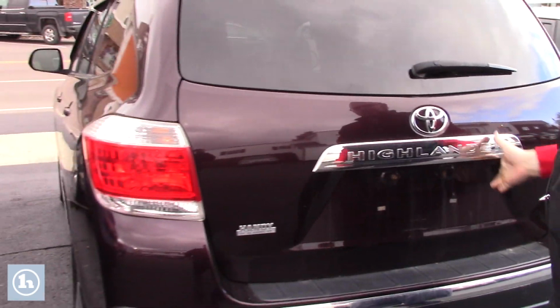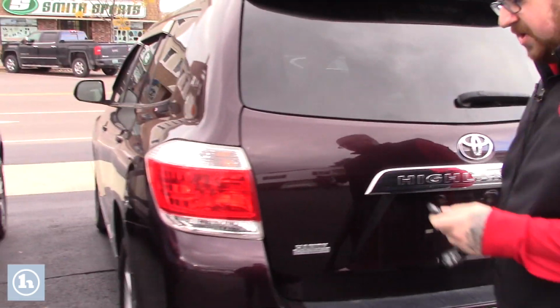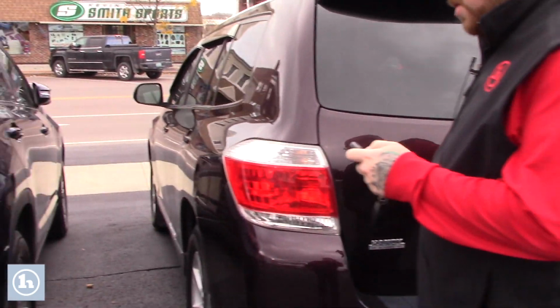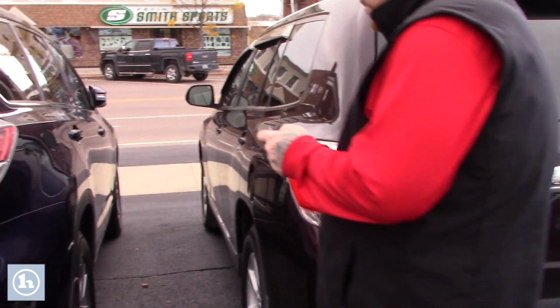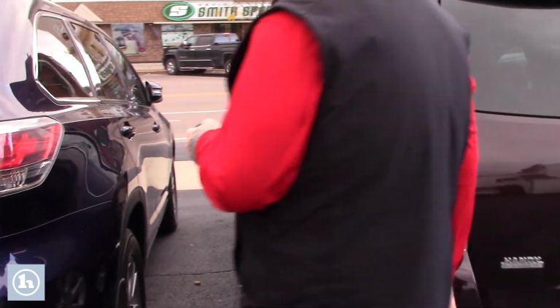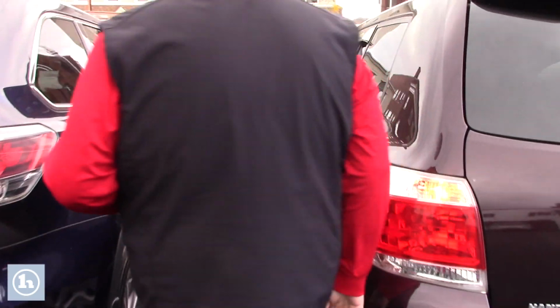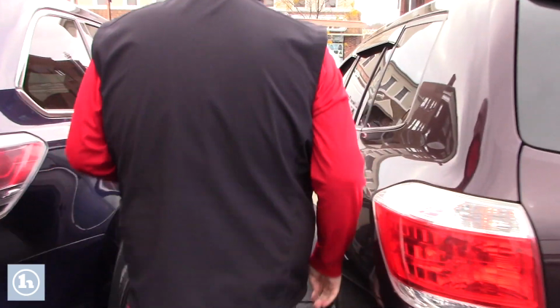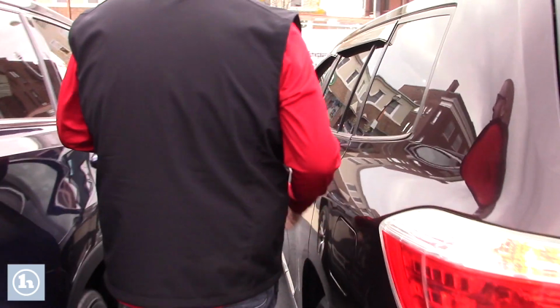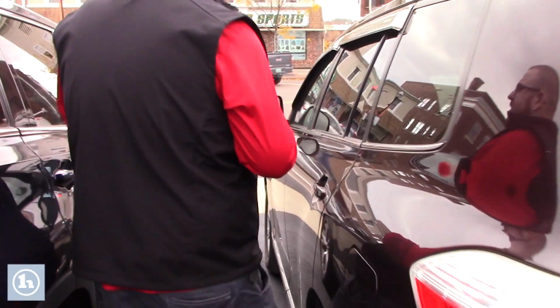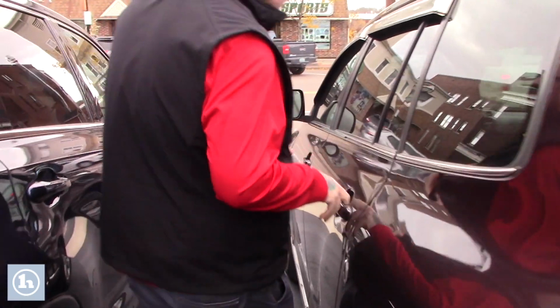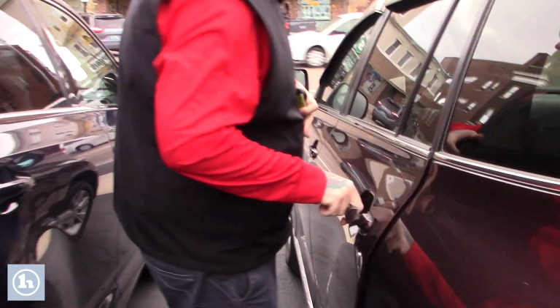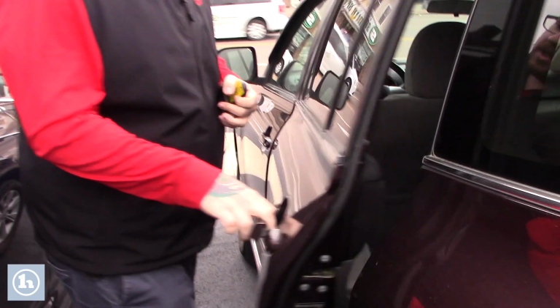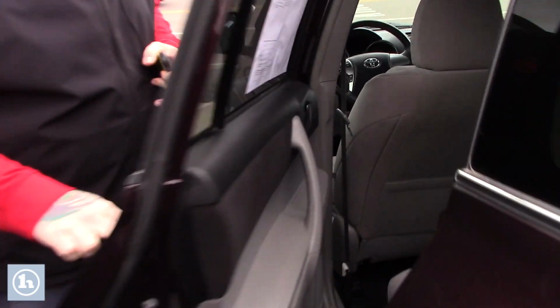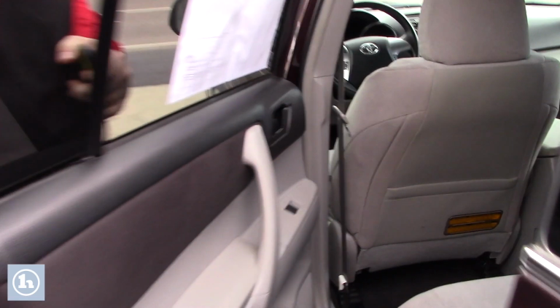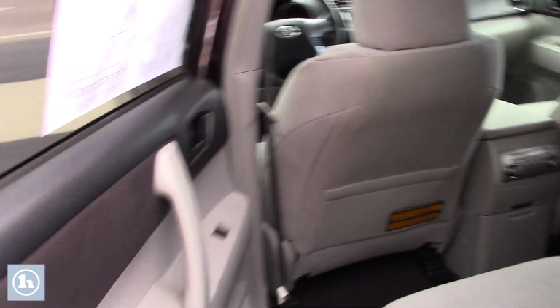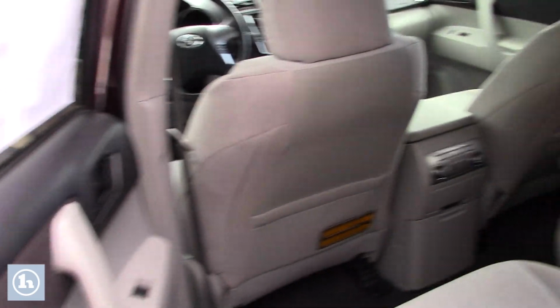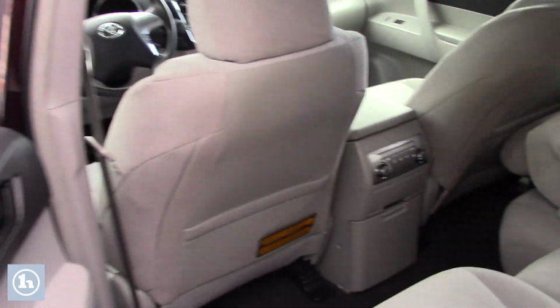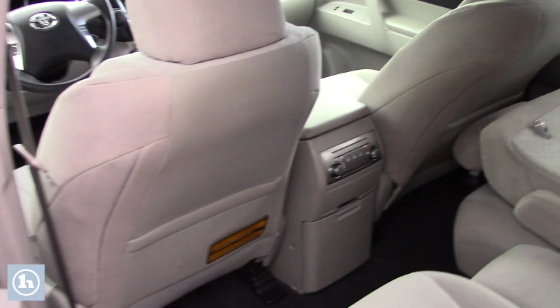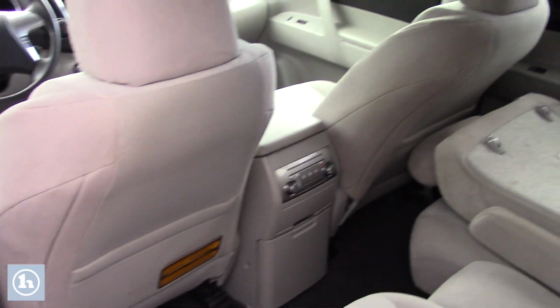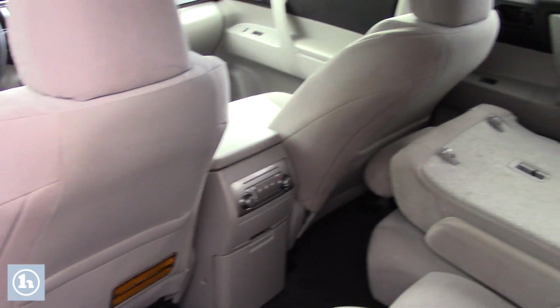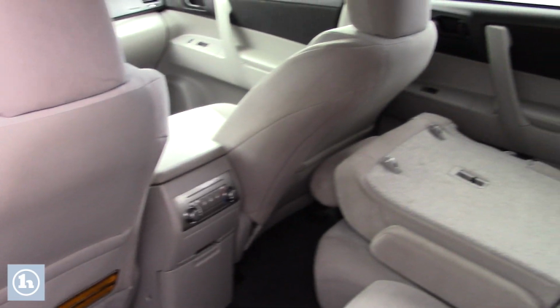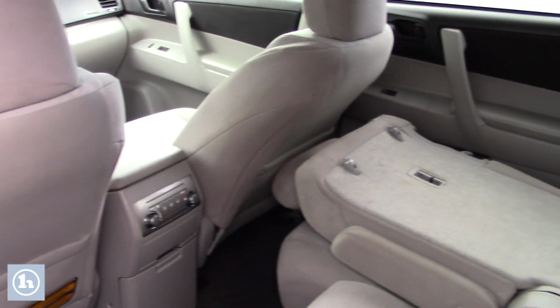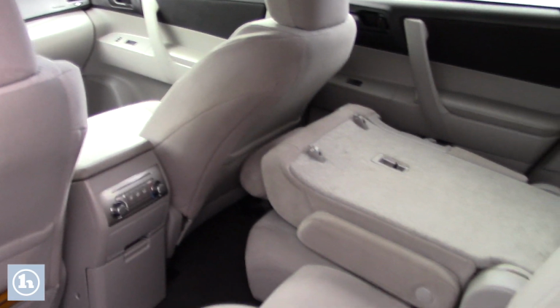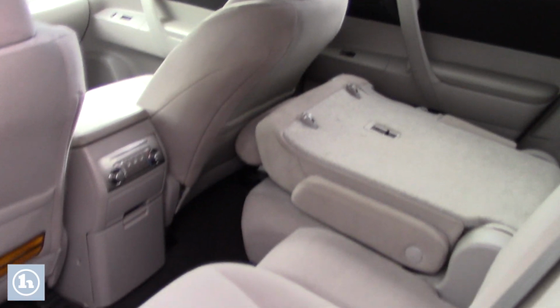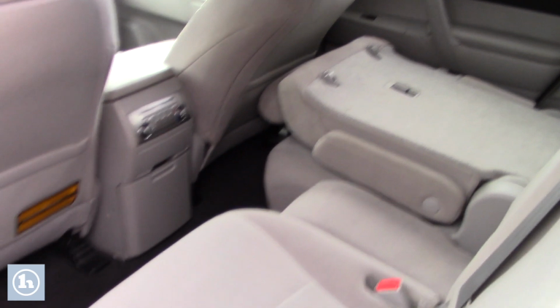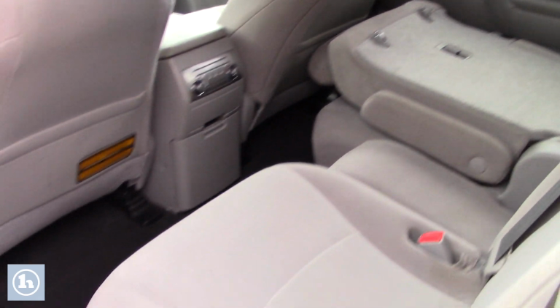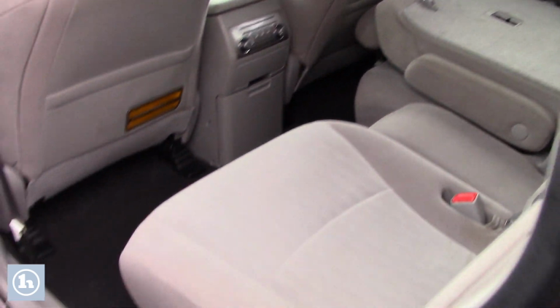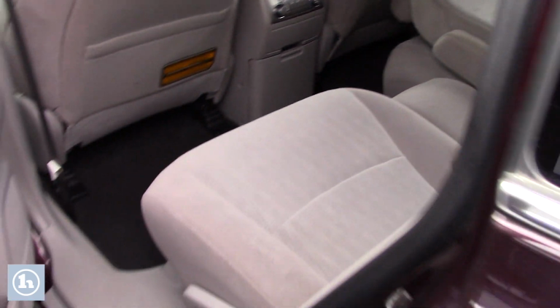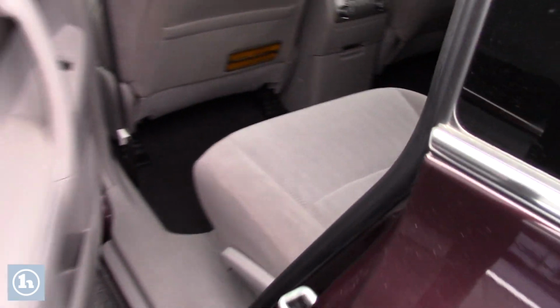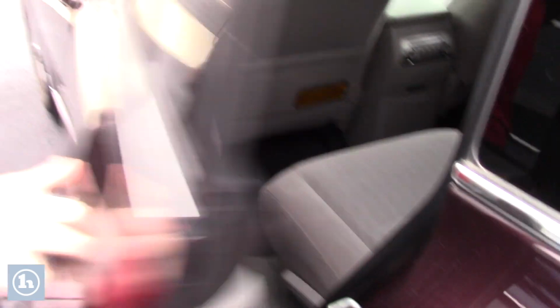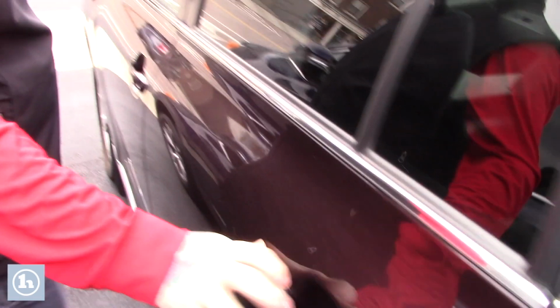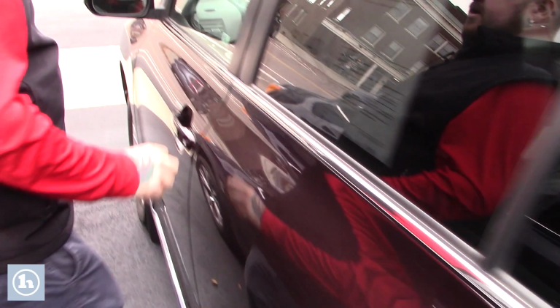Let me bring you around up front so you can take a look inside the cabin space. This Highlander has a nice clean grey cloth interior, not showing a lot of wear and tear, still in good condition, with good comfortable seating for your passengers in the back.